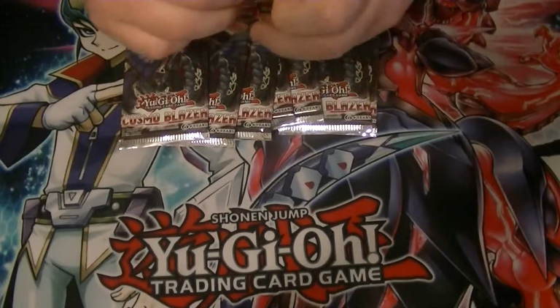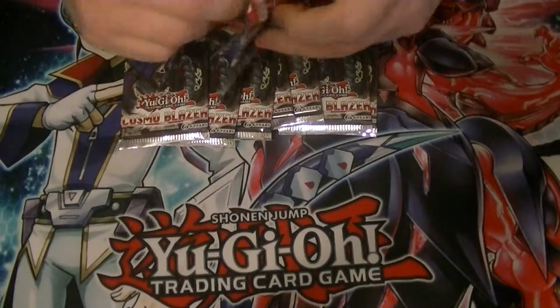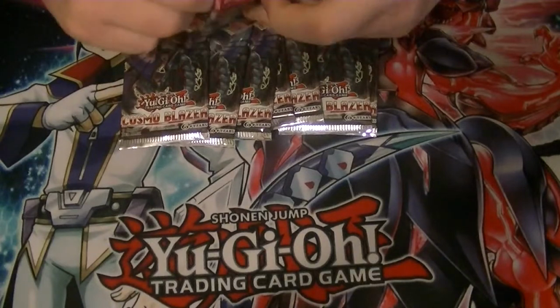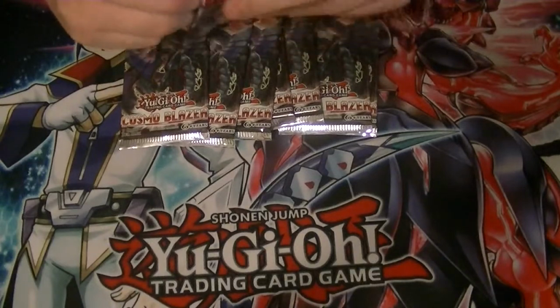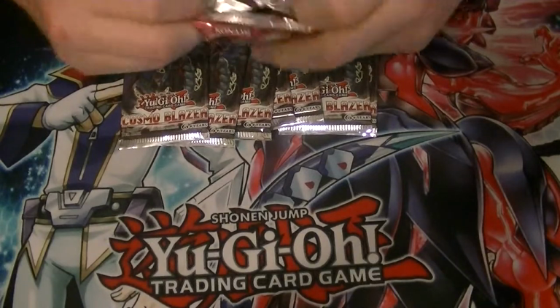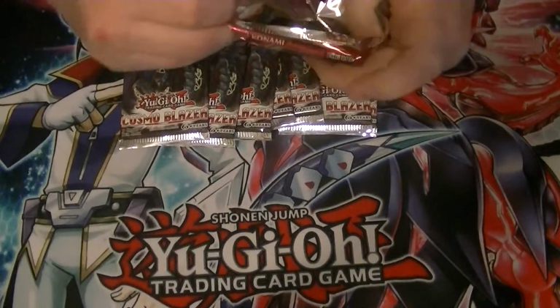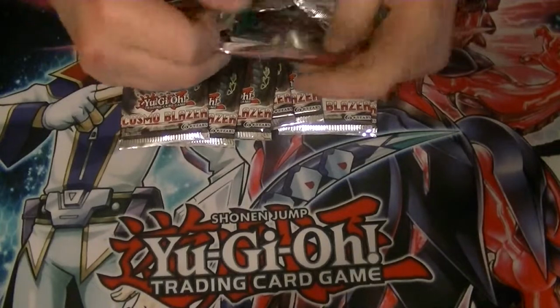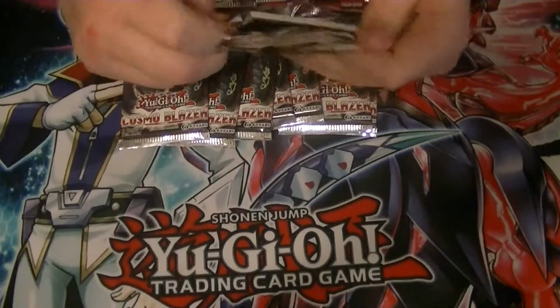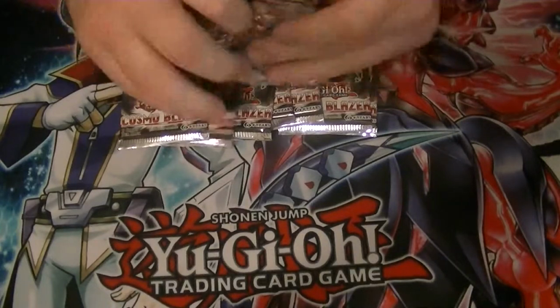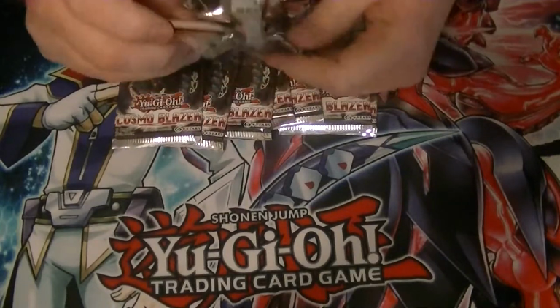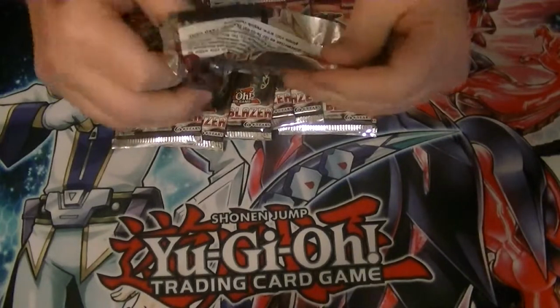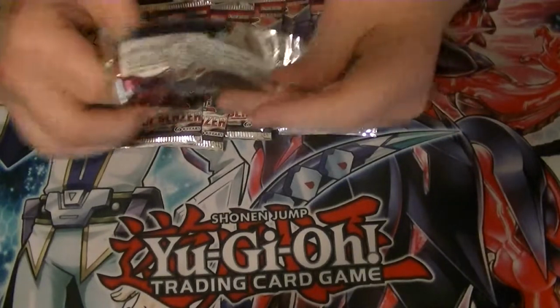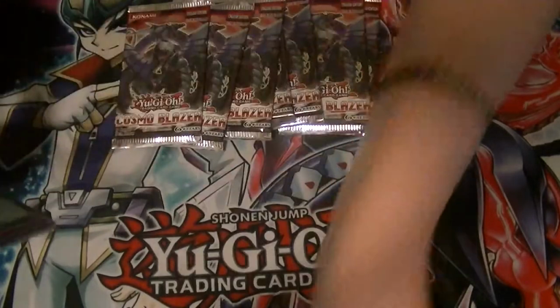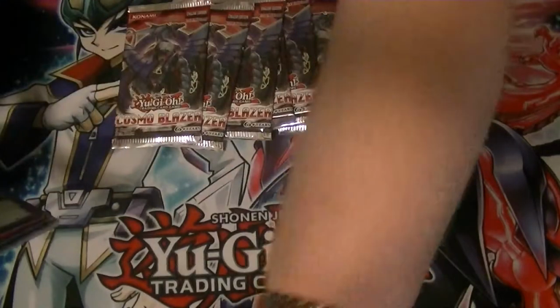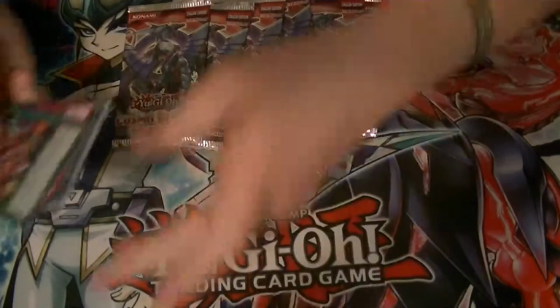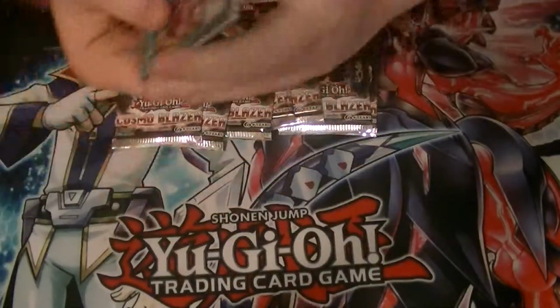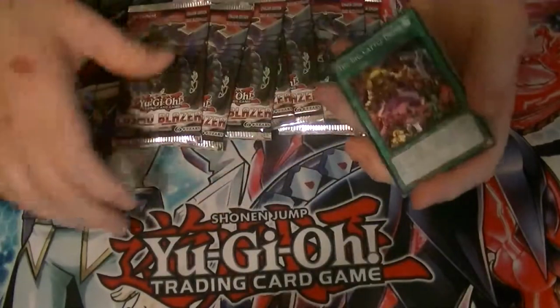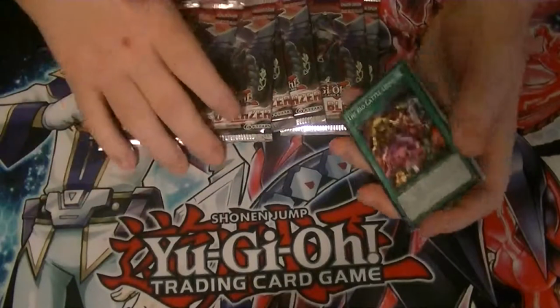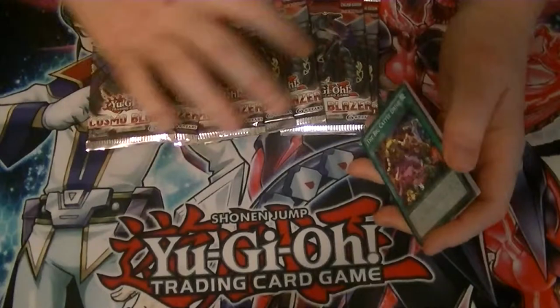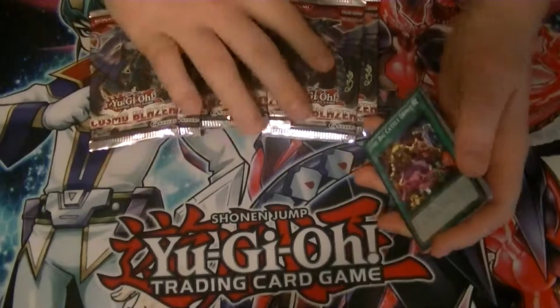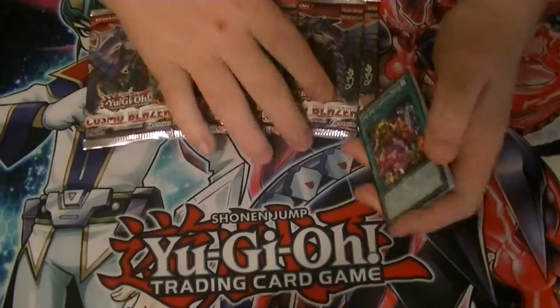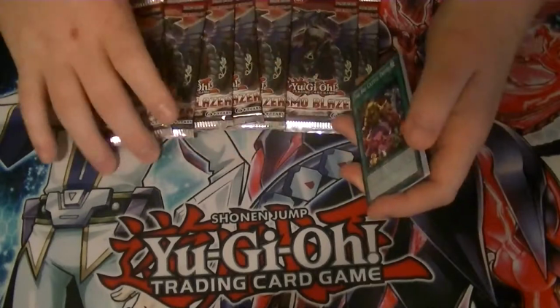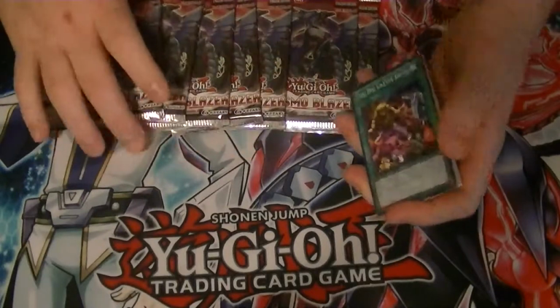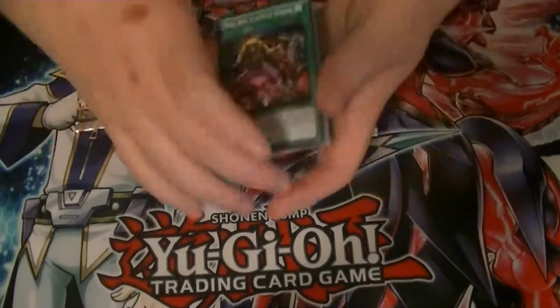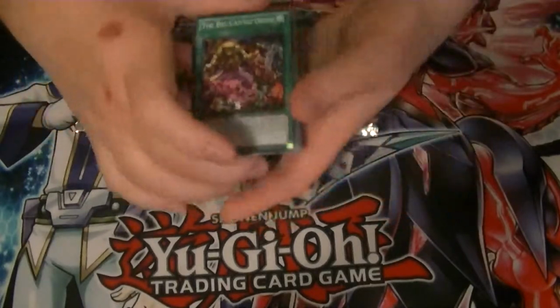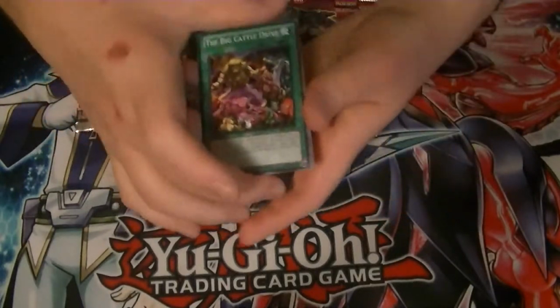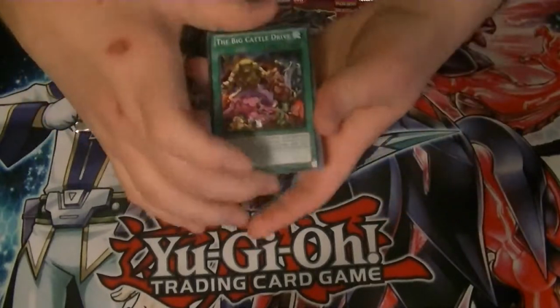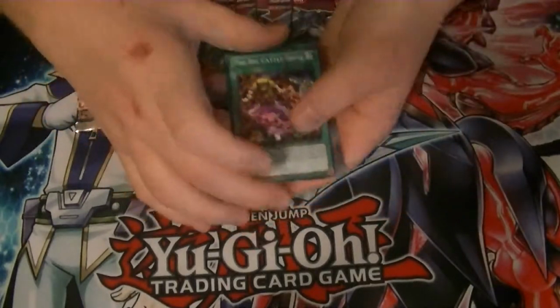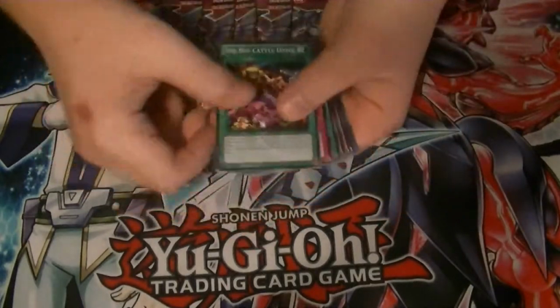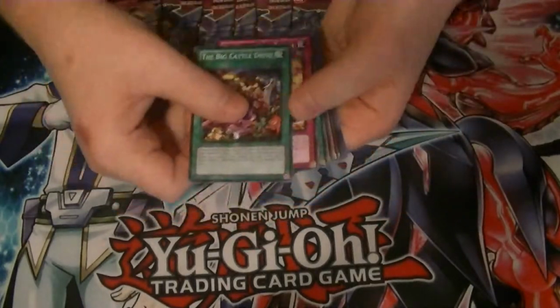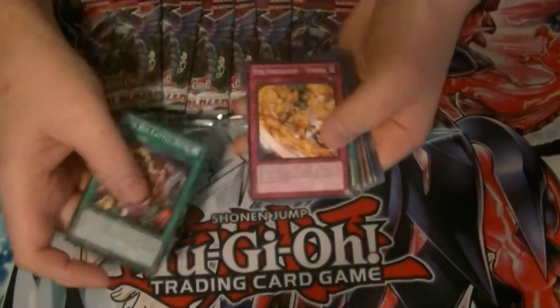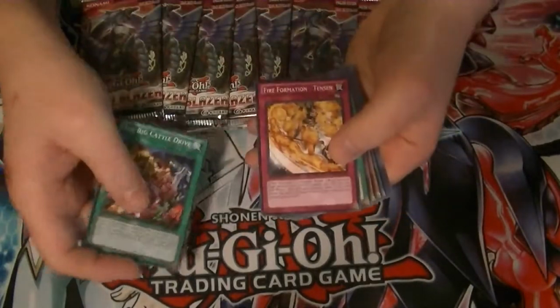Alright, Cosmo Blazer — hopefully I can pull something really cool like an Ultimate Rare, like Breakthrough Skill or even Bear, or maybe some Mermouse stuff, so here we go.